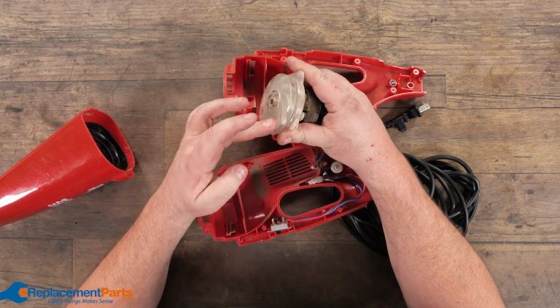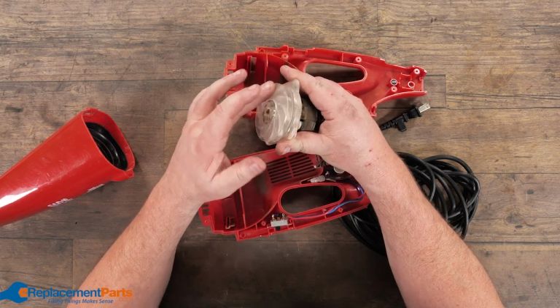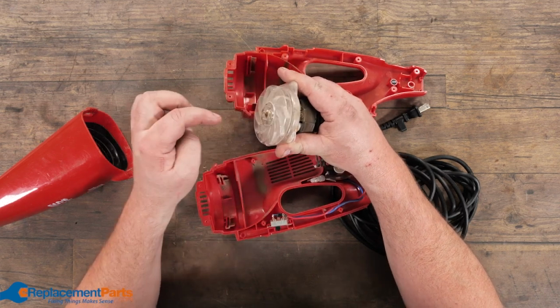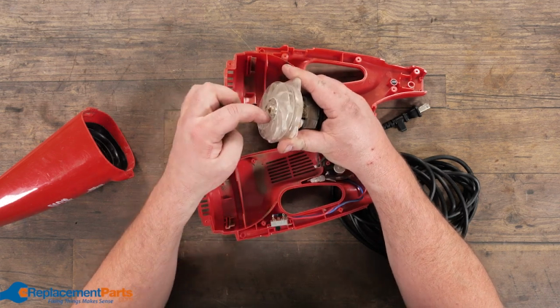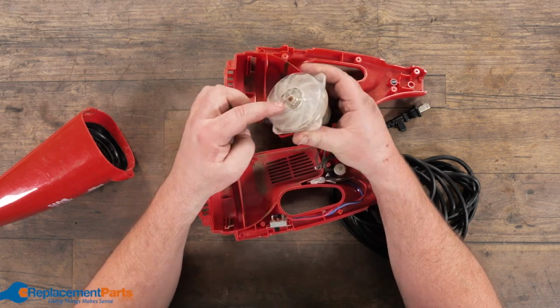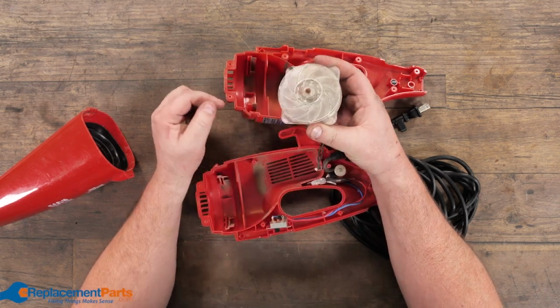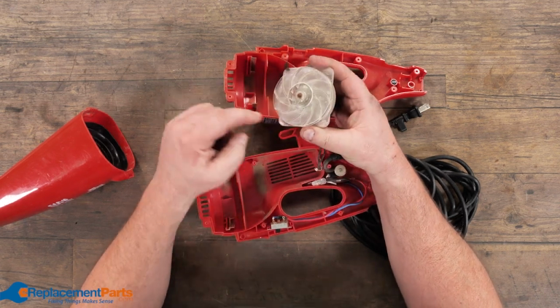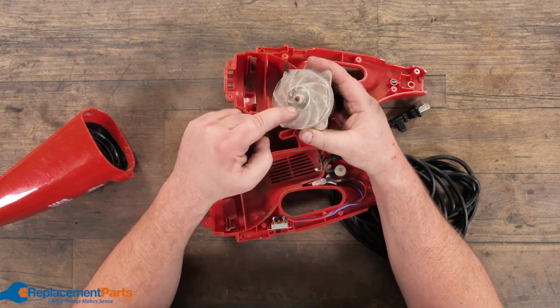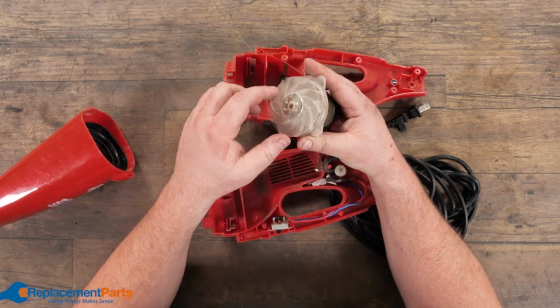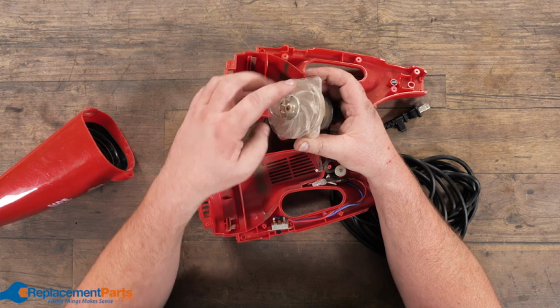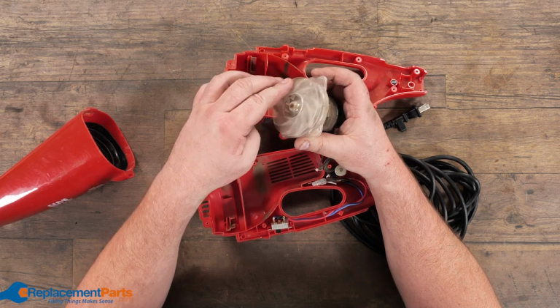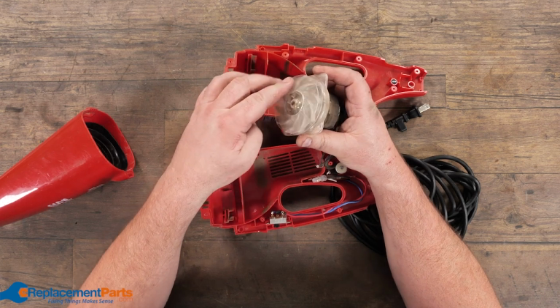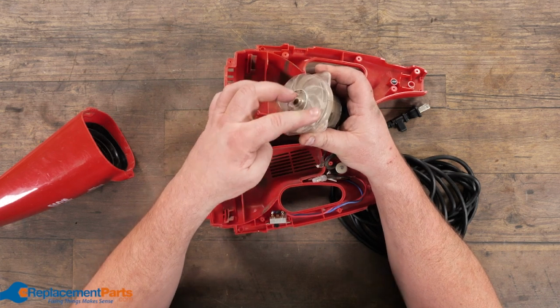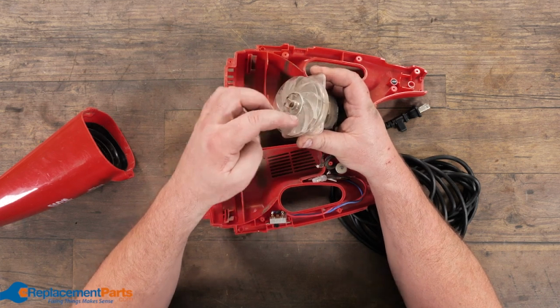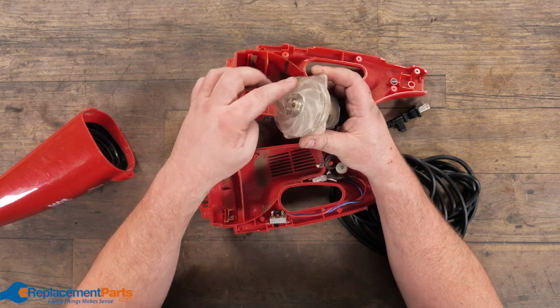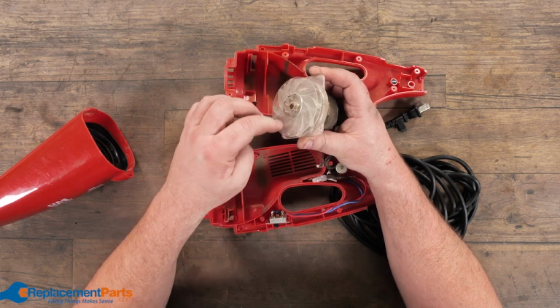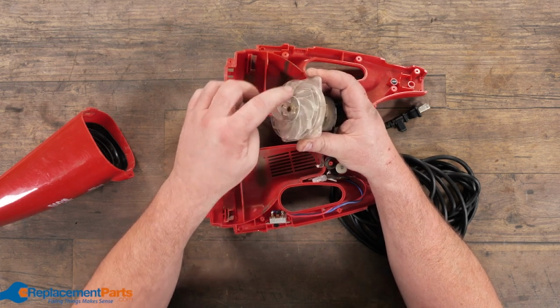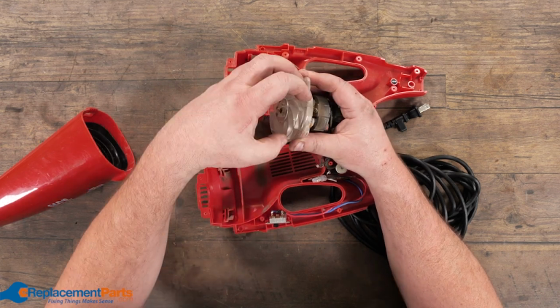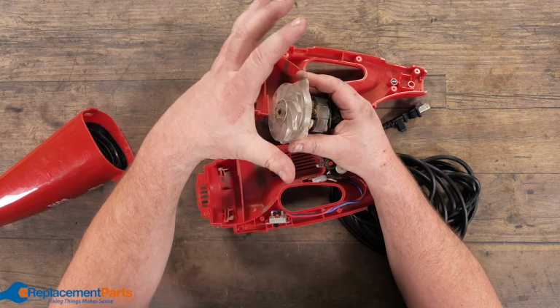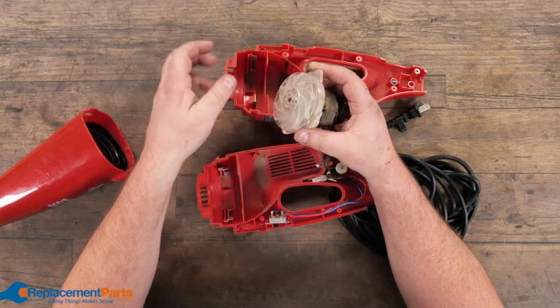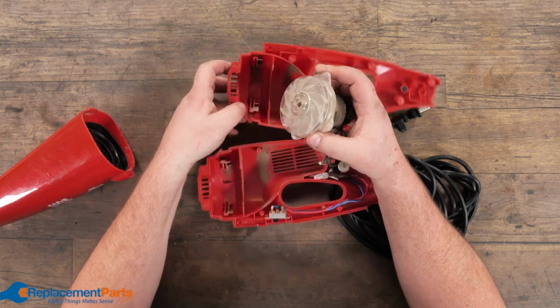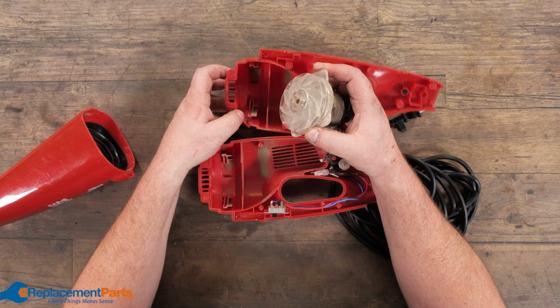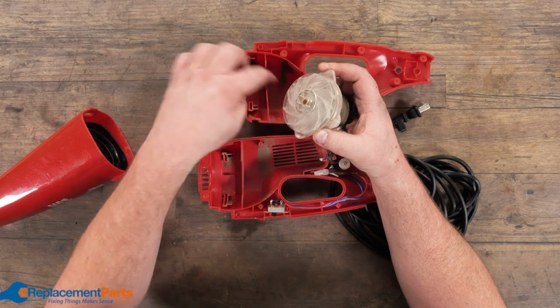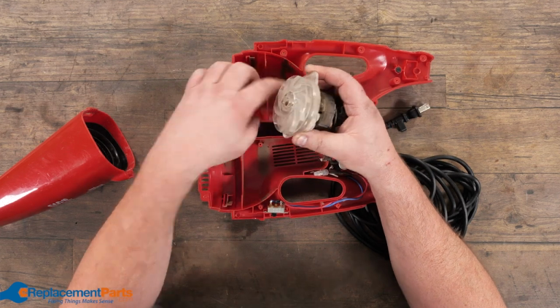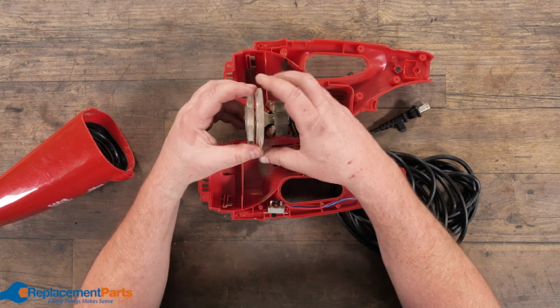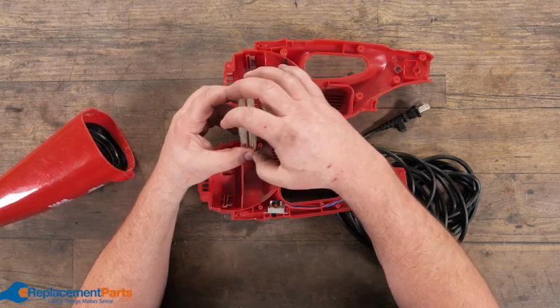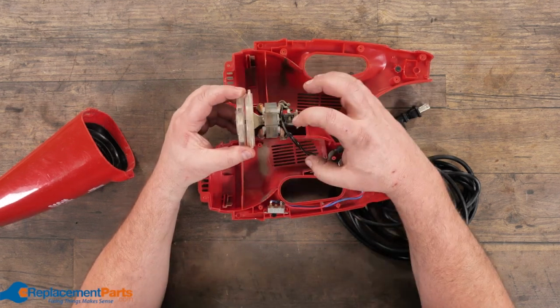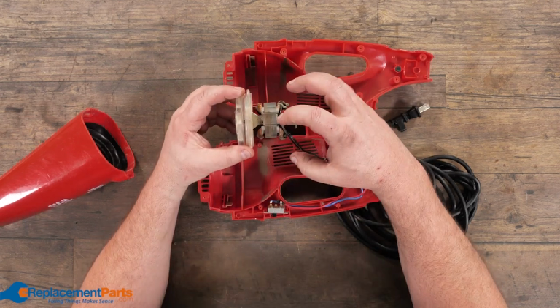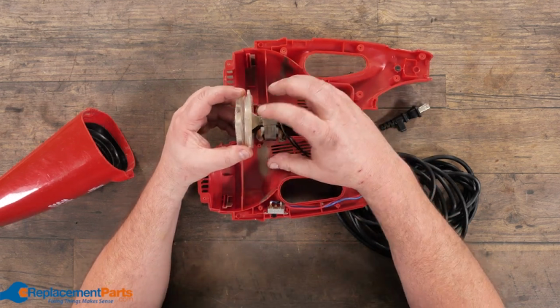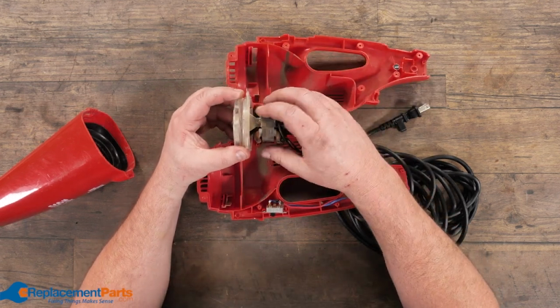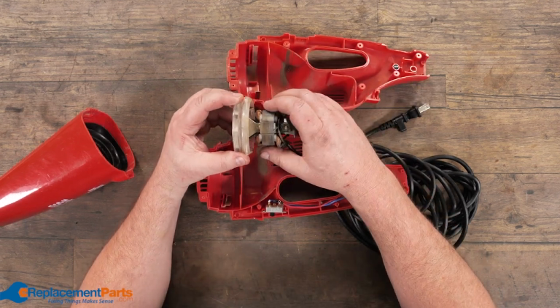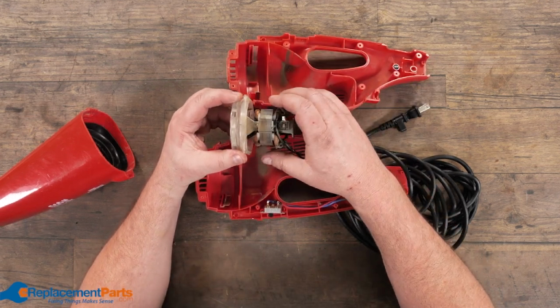All you're doing is you're sucking air into the center, and as this spins, it's blowing the air out outside. It's coming out inside the cavity, blowing across the motor.